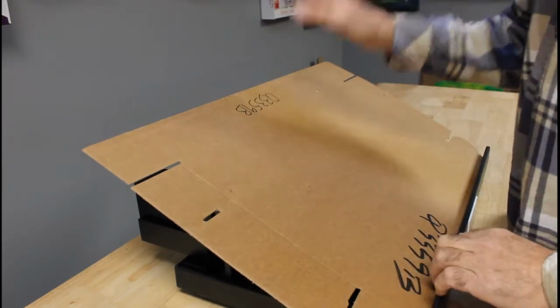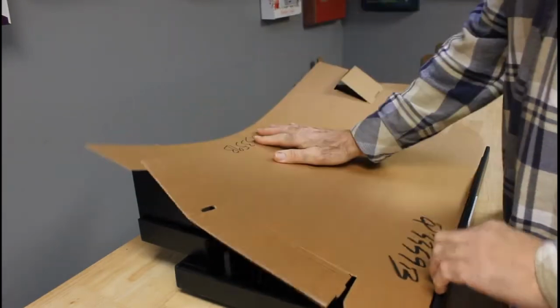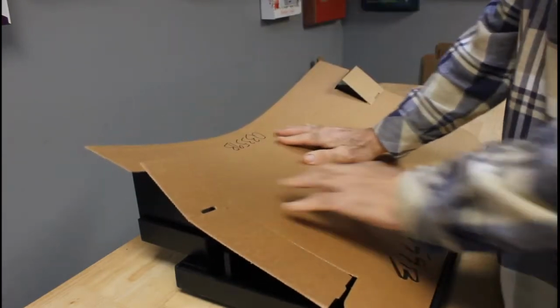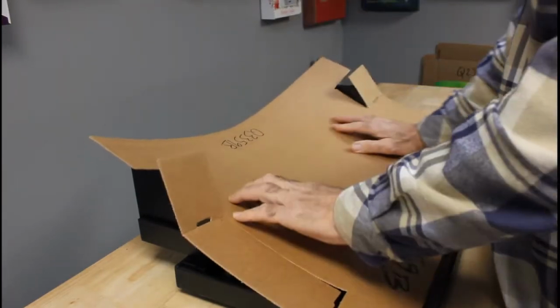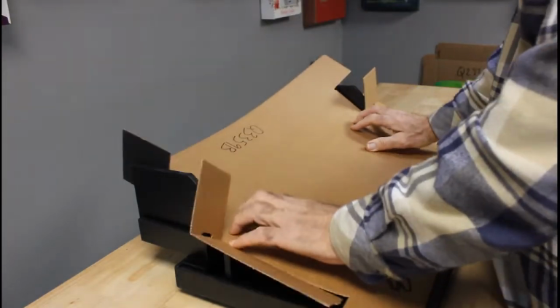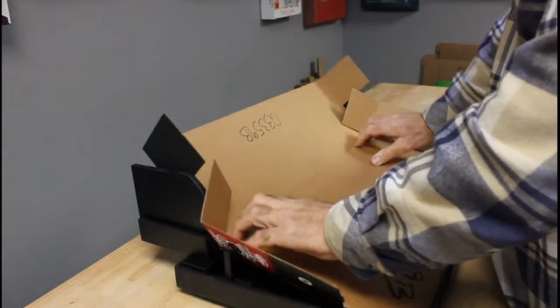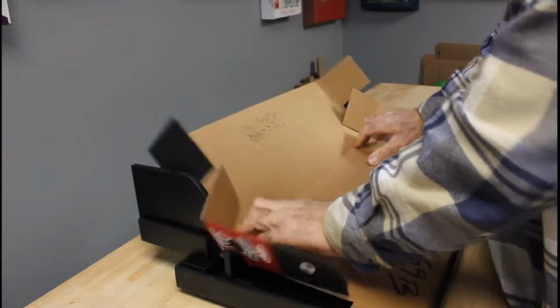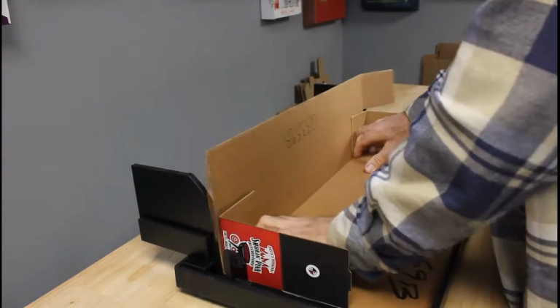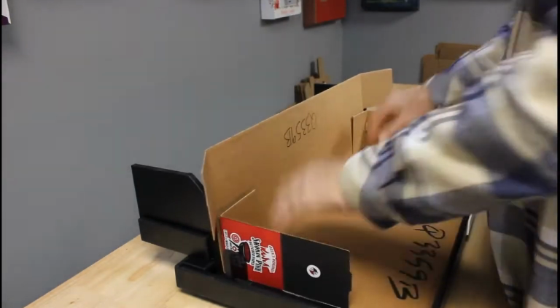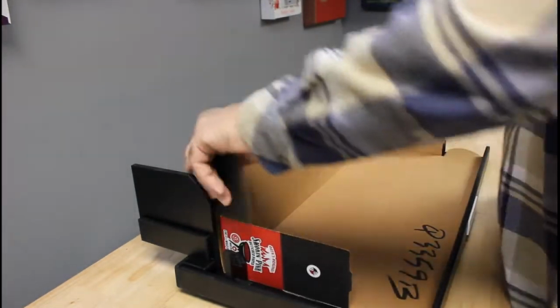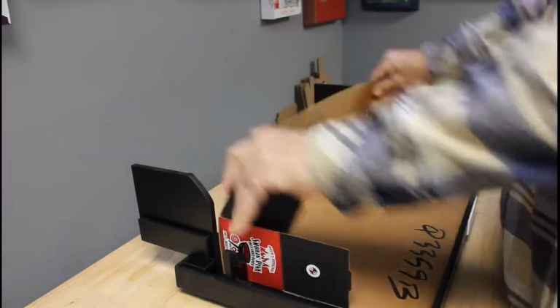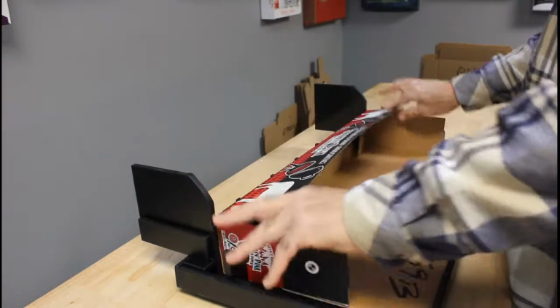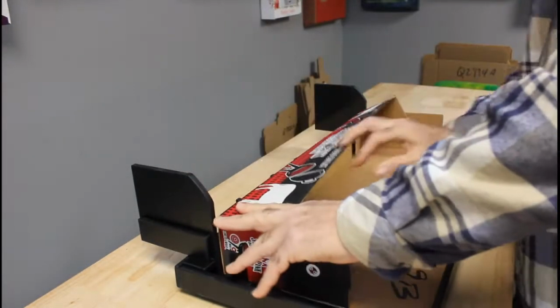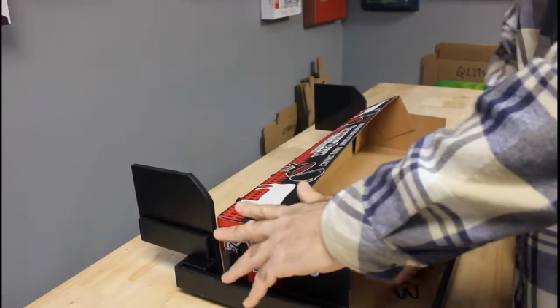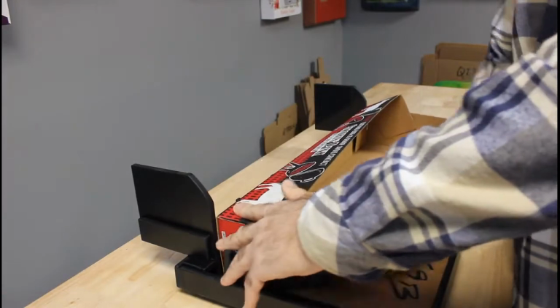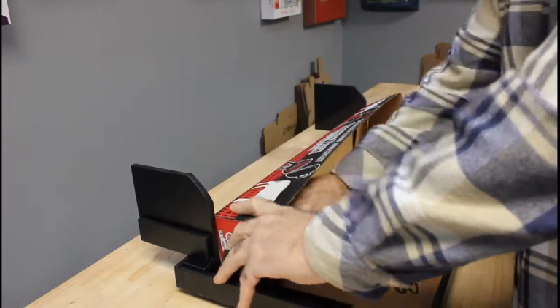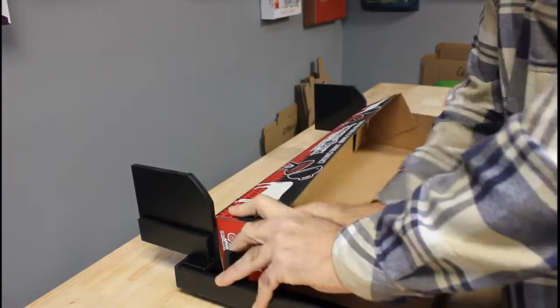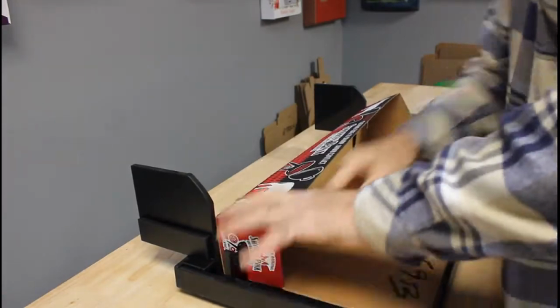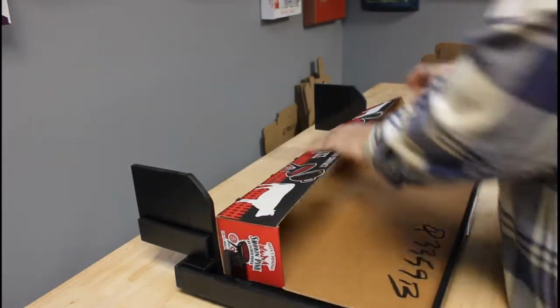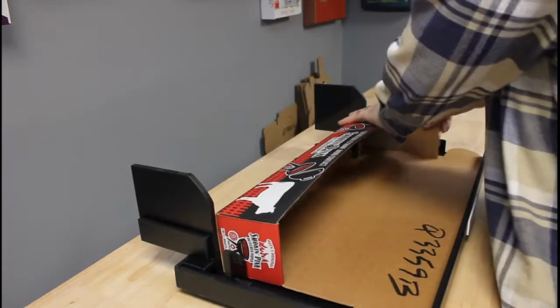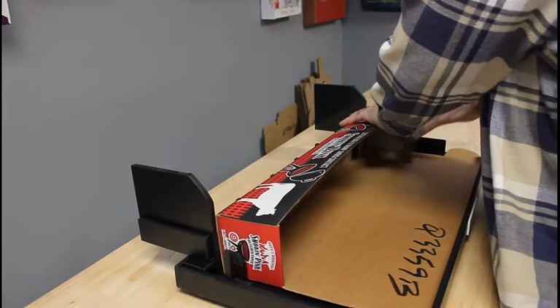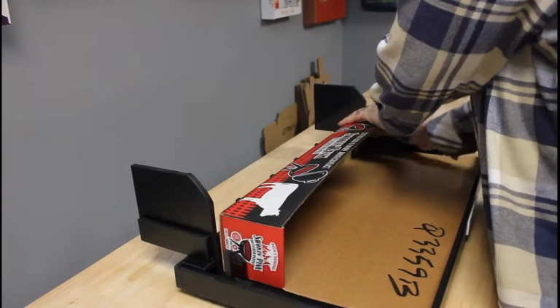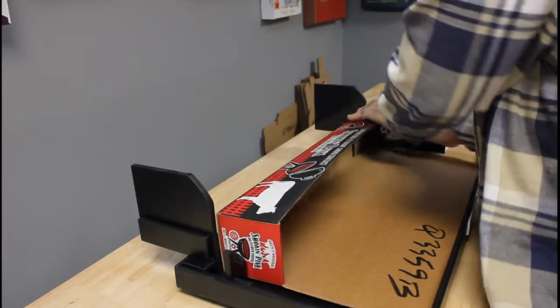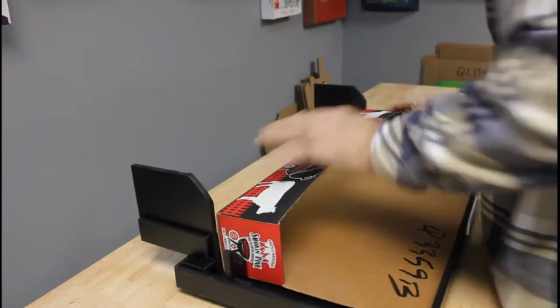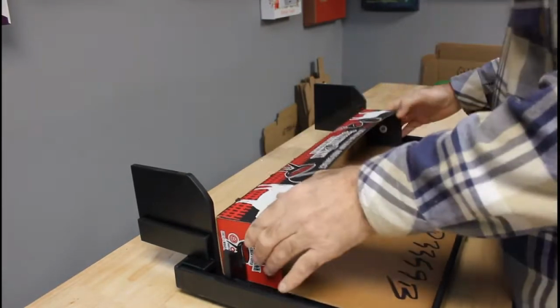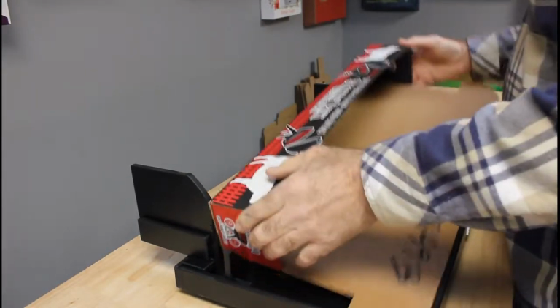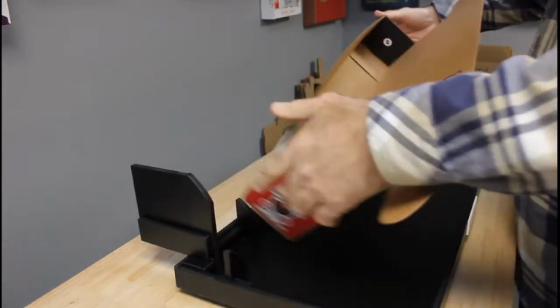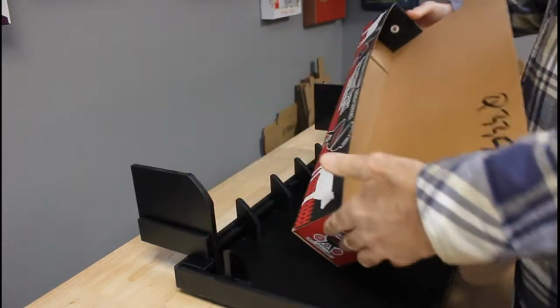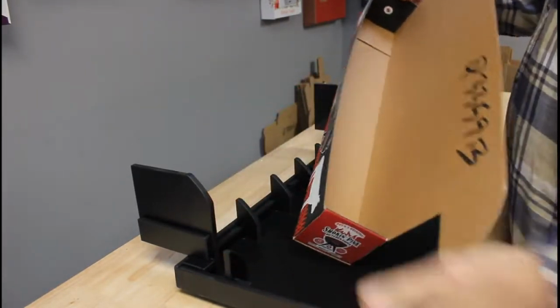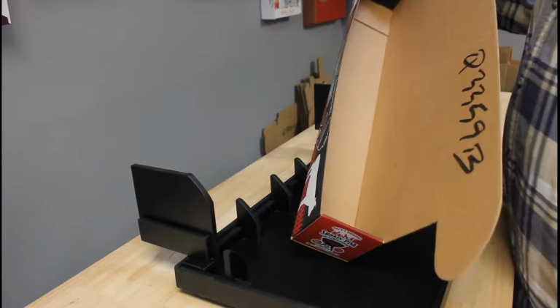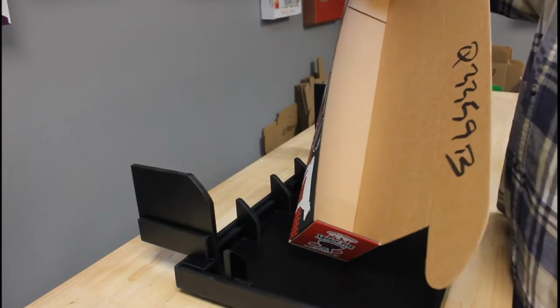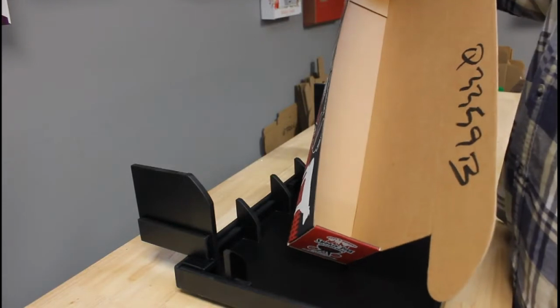So pressure, pressure down, make your fold — and we have our completed box. Thank you very much.